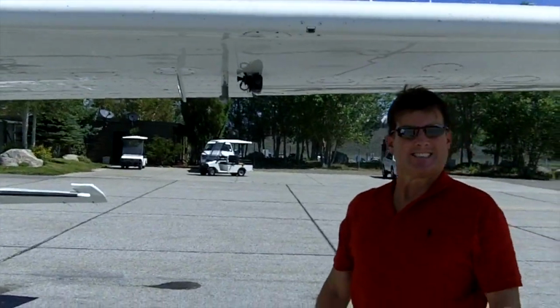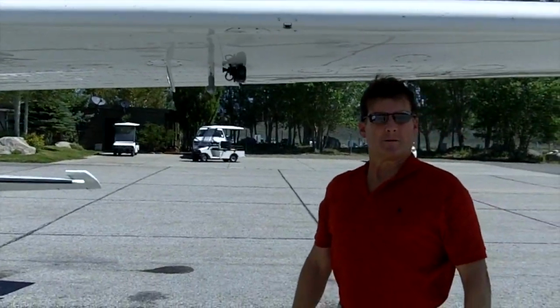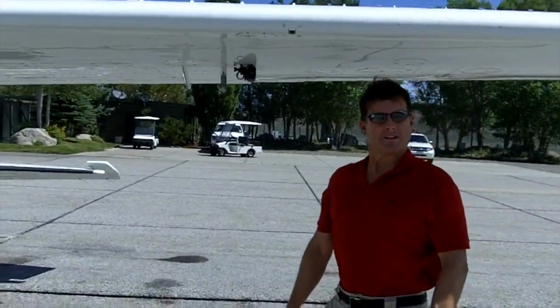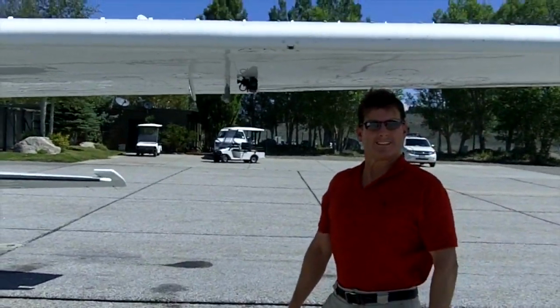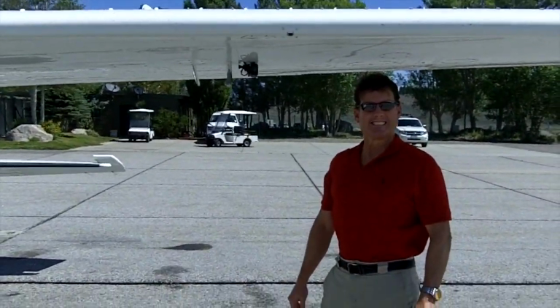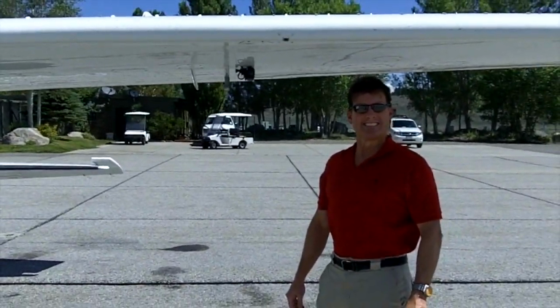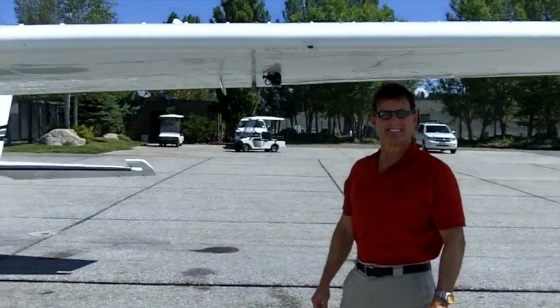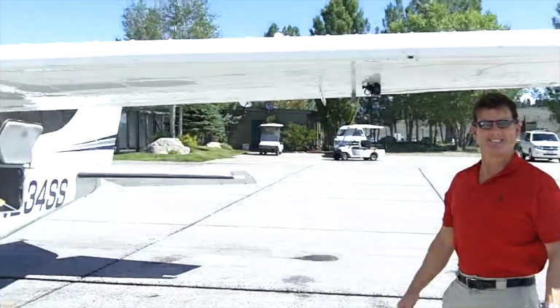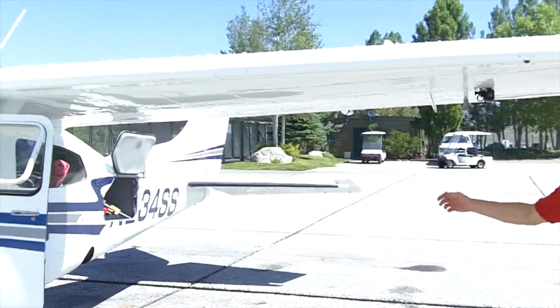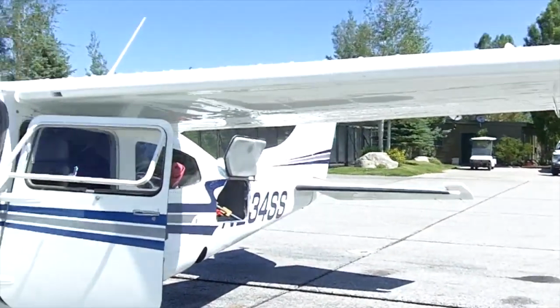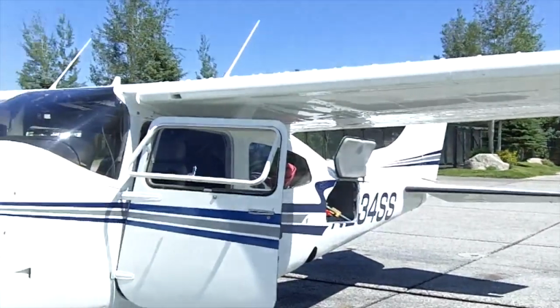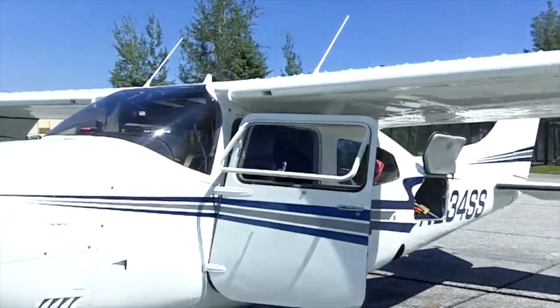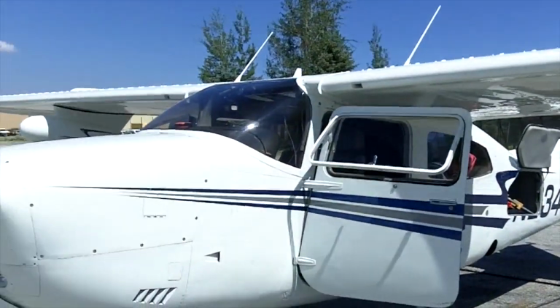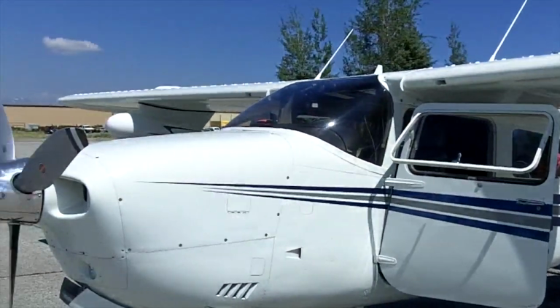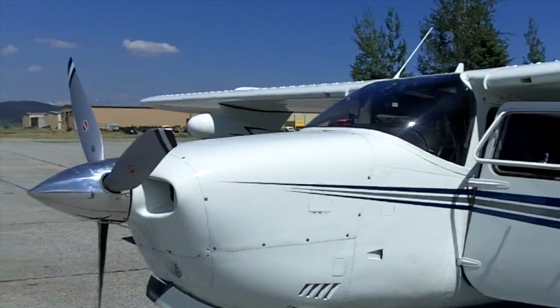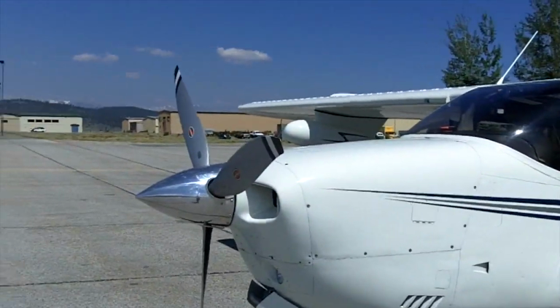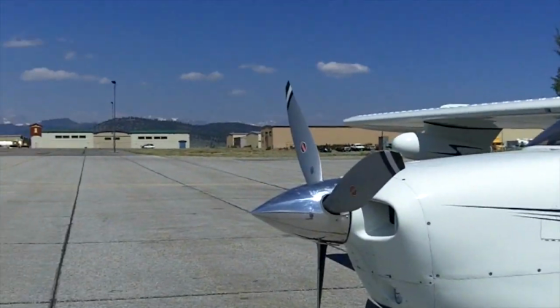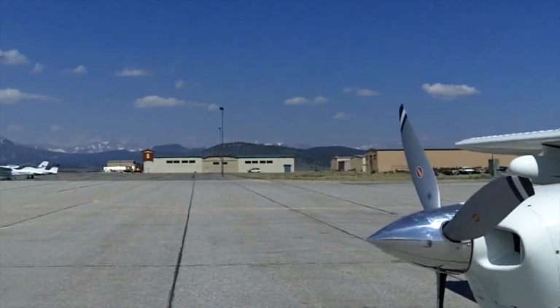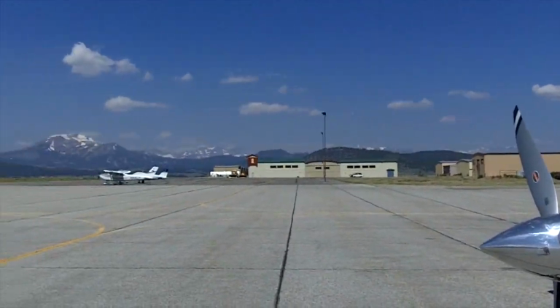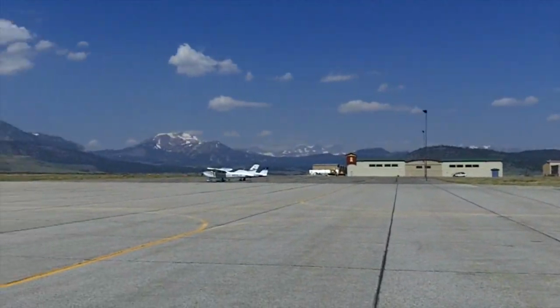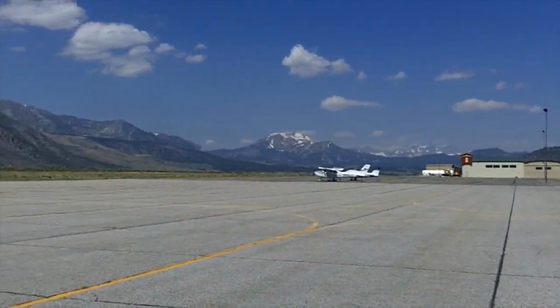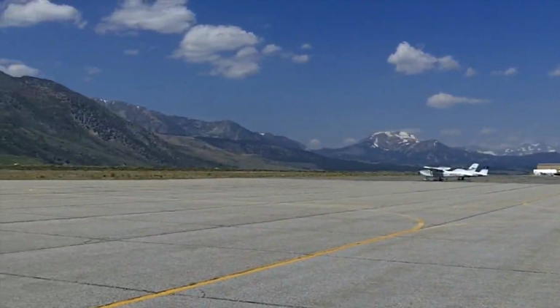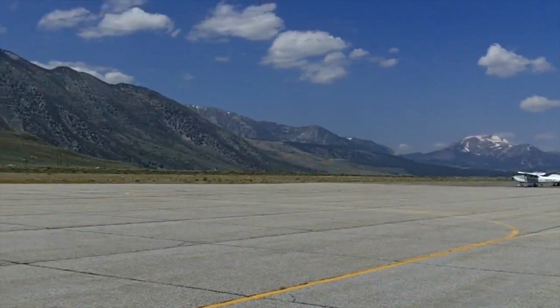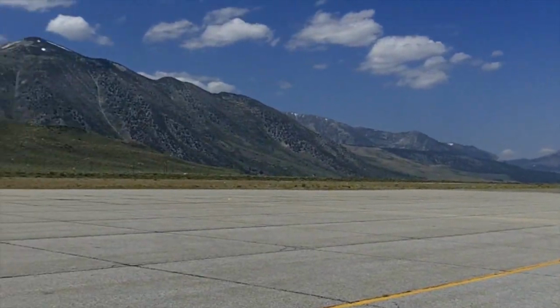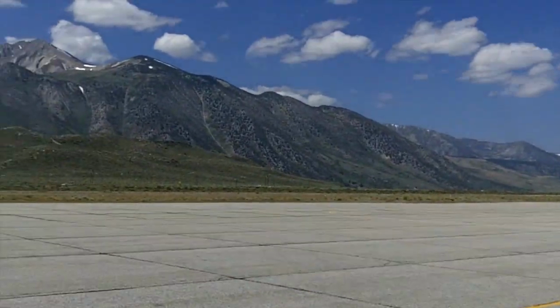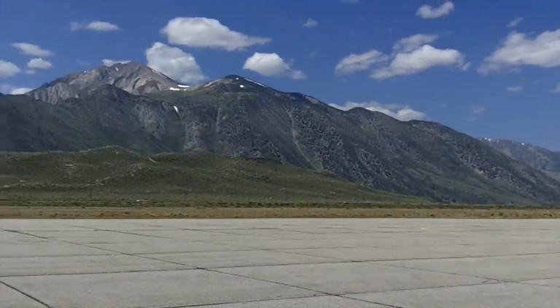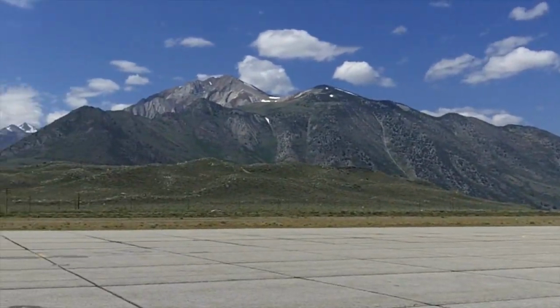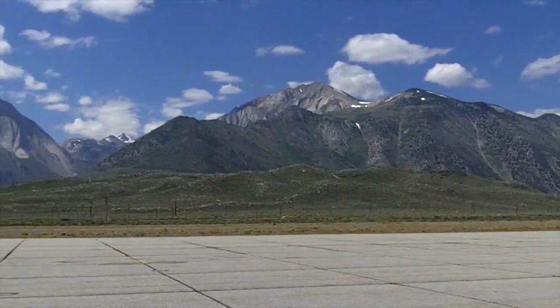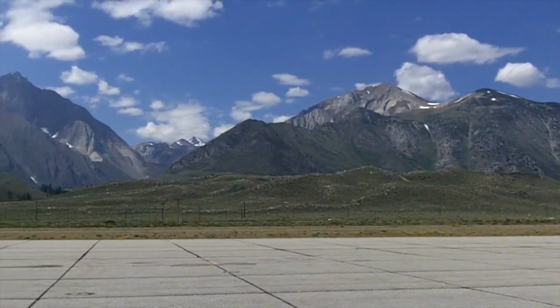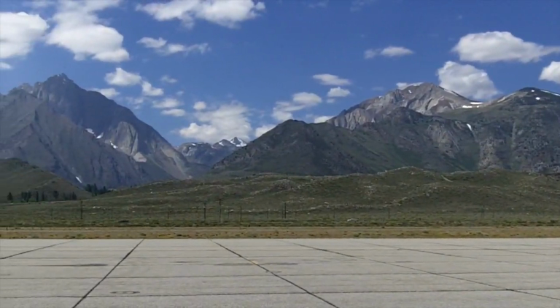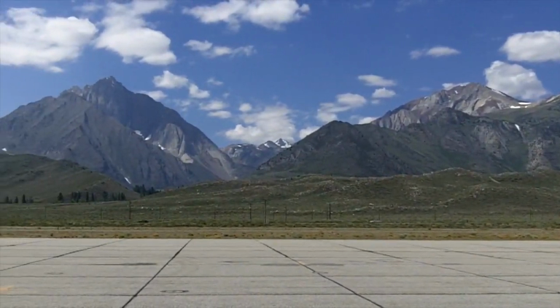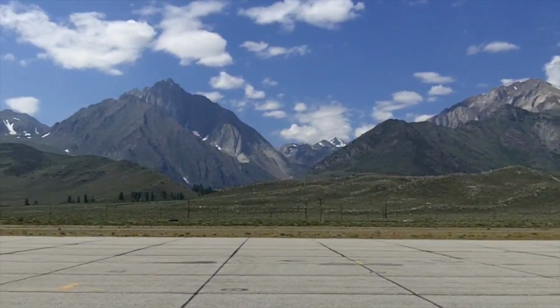Just remember to turn the camera on. We are at Mammoth Lakes Airport — it is currently about 75 degrees, absolutely beautiful.